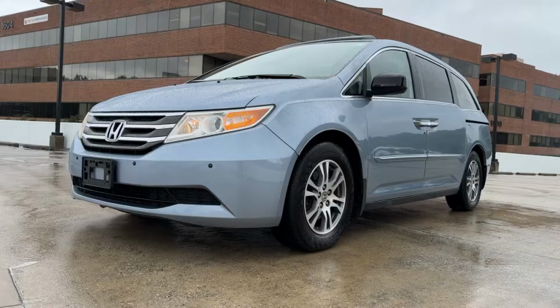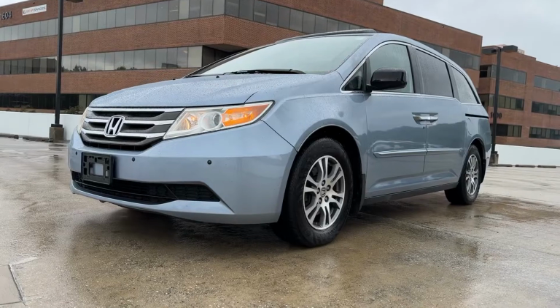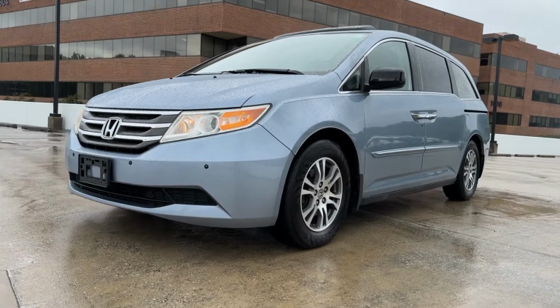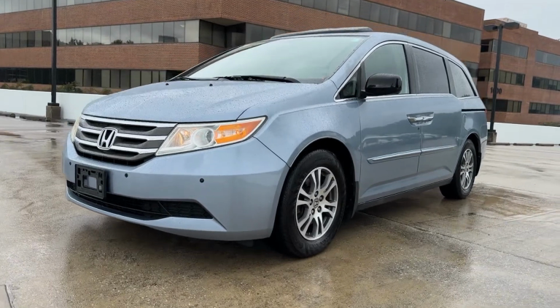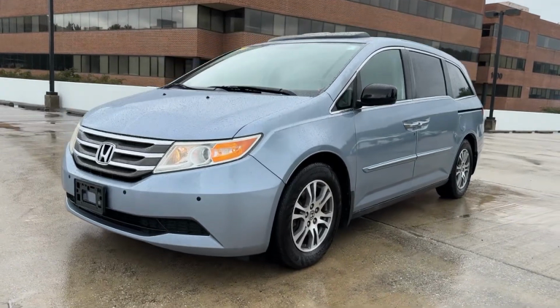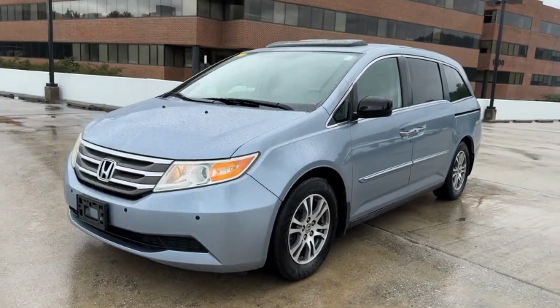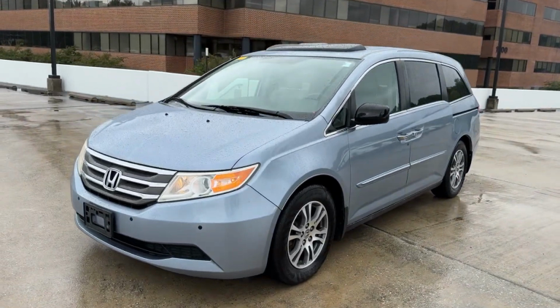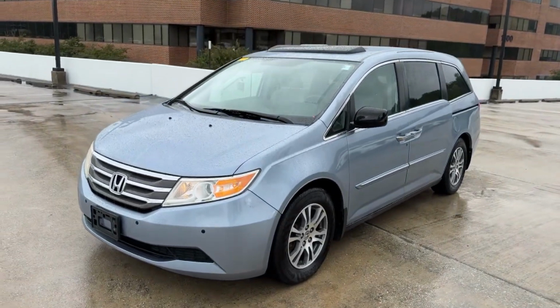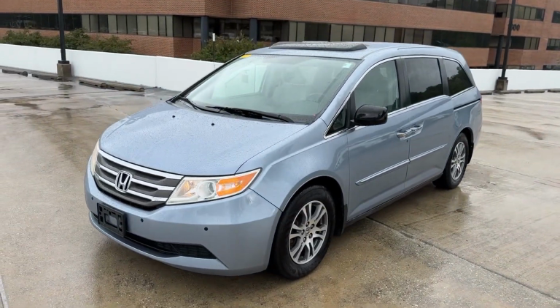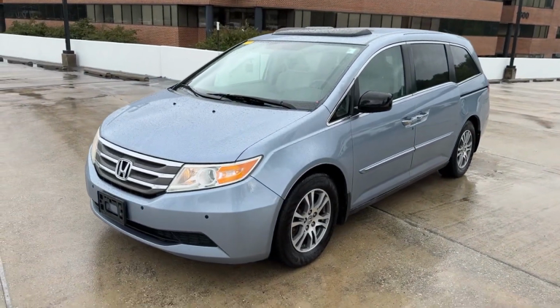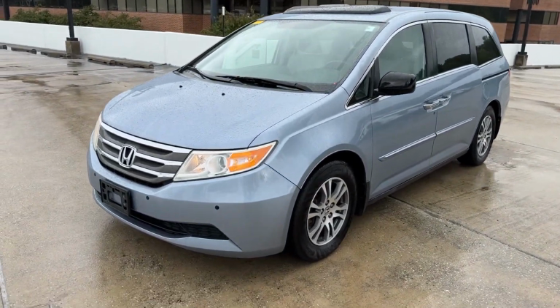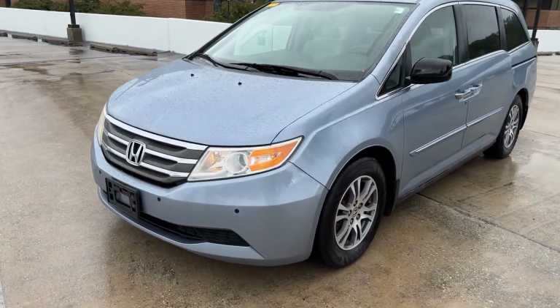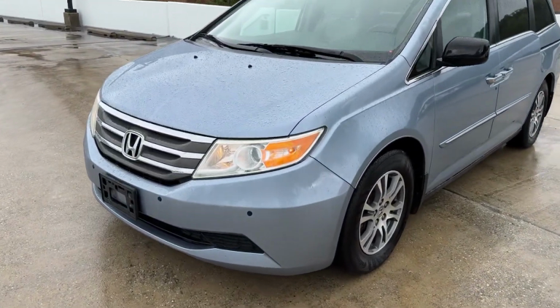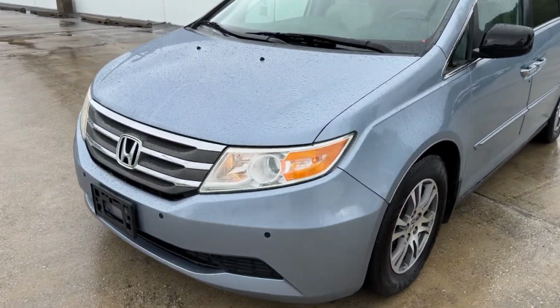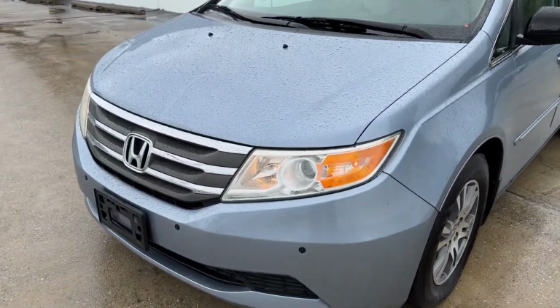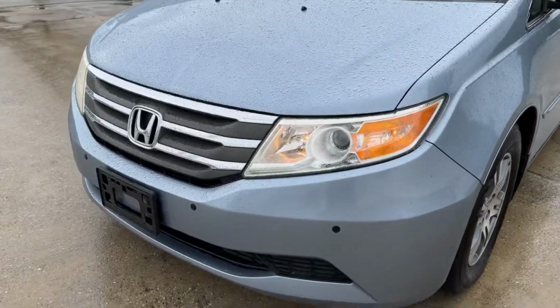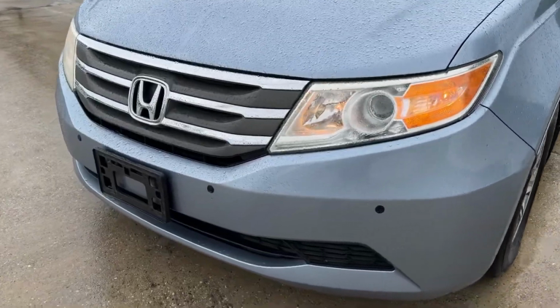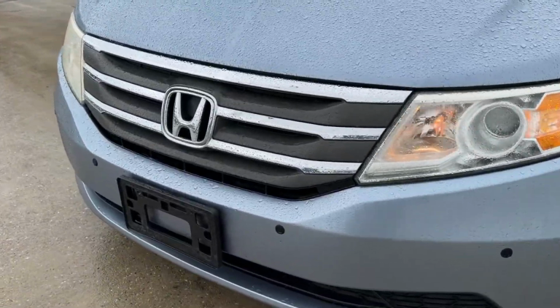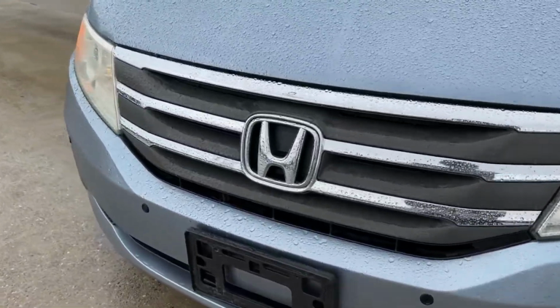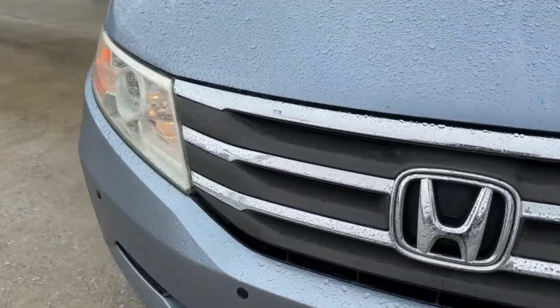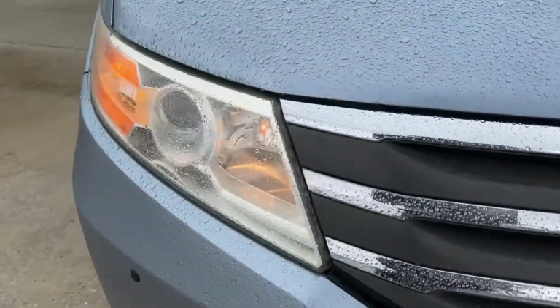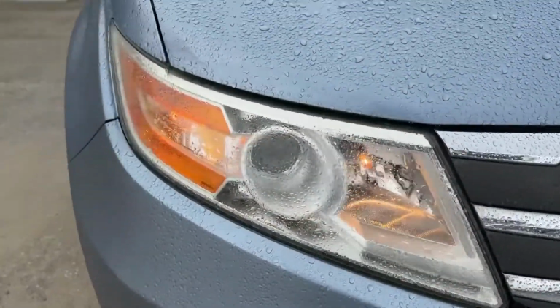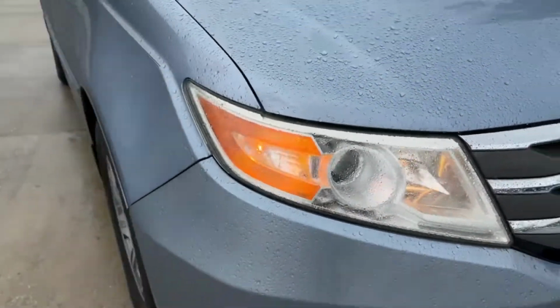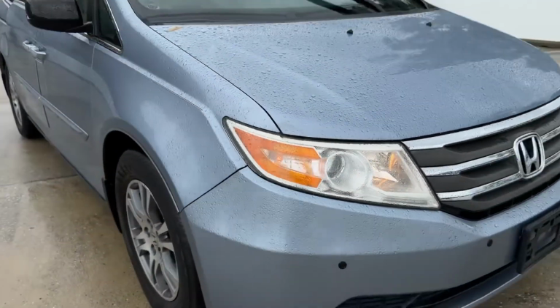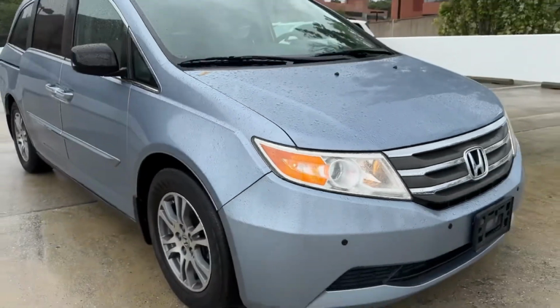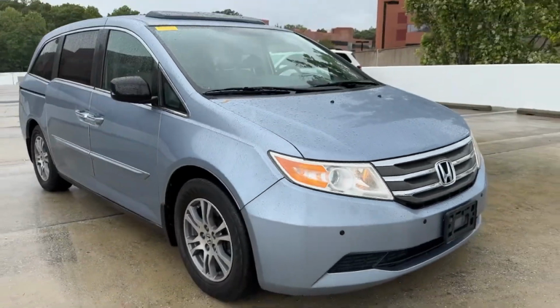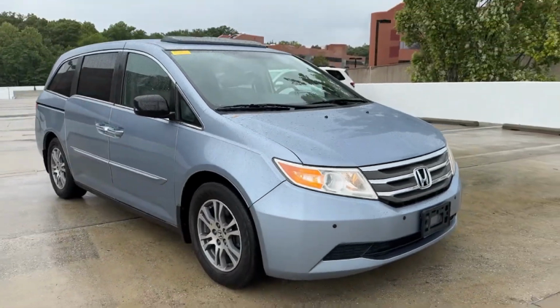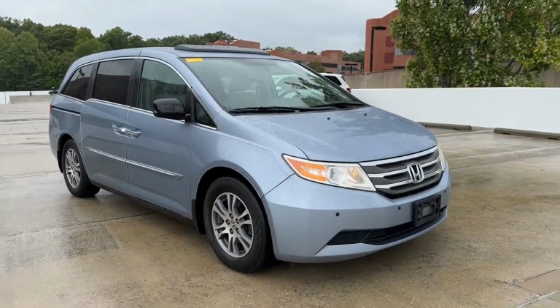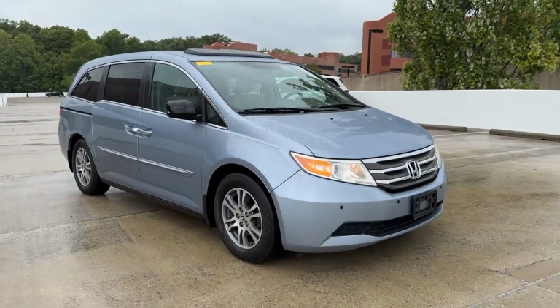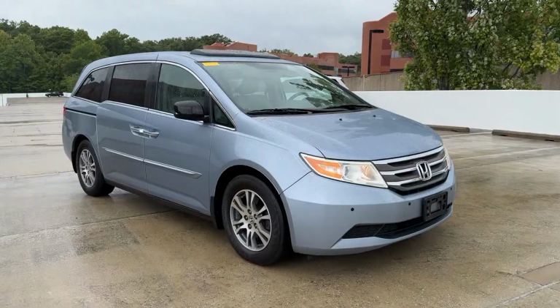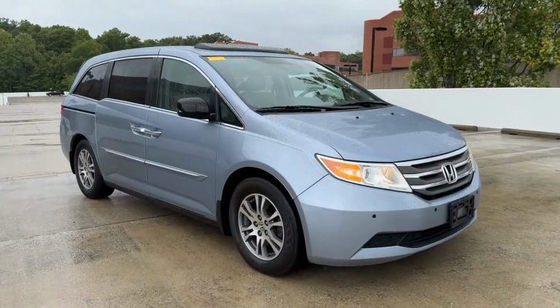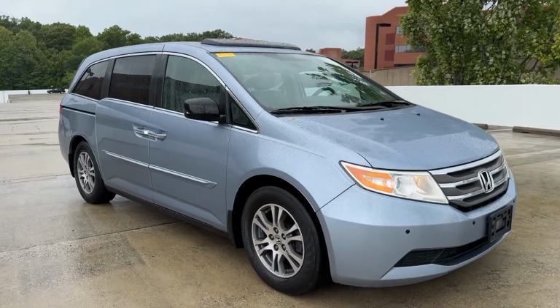Looking for your dream car? It could be the 2013 Honda Odyssey. With less than 110,000 miles on the odometer, this vehicle stands out from the rest.